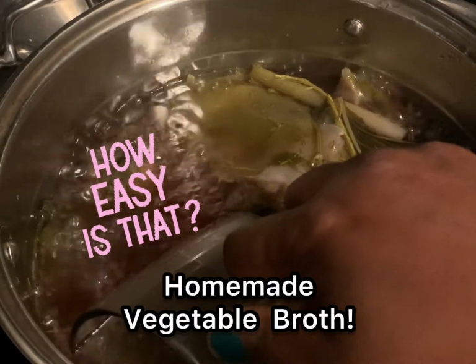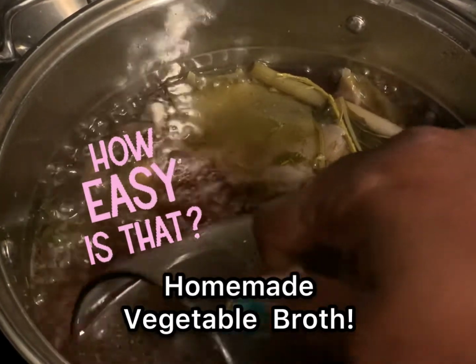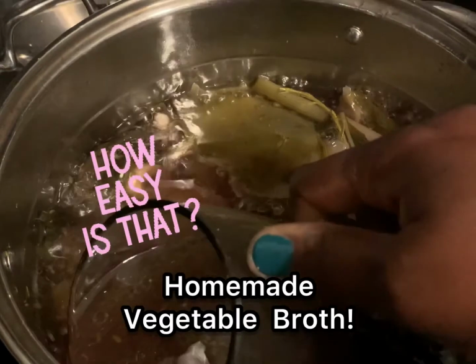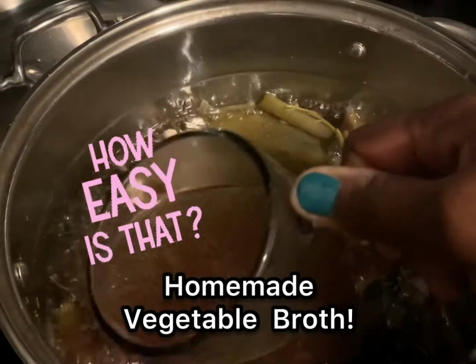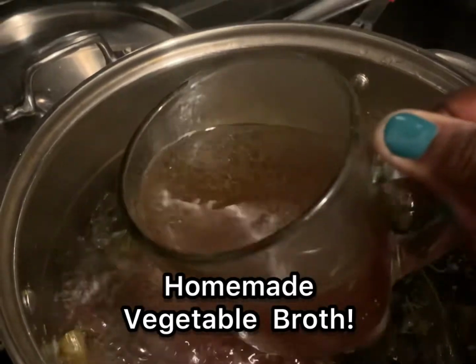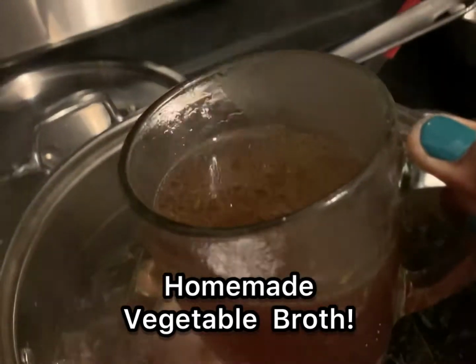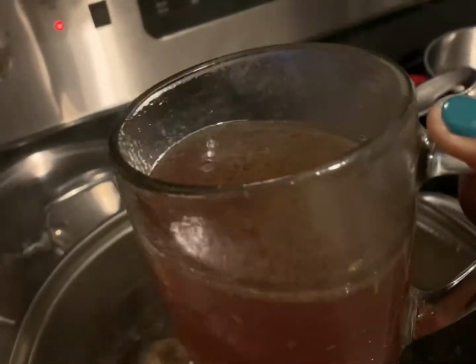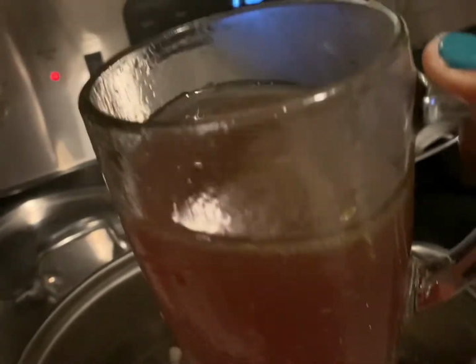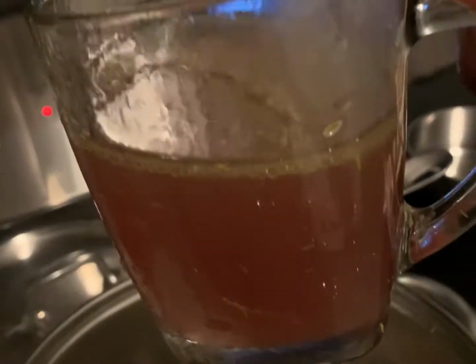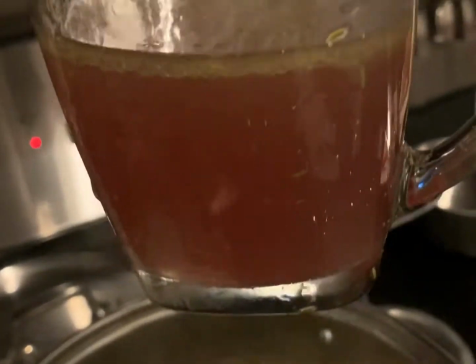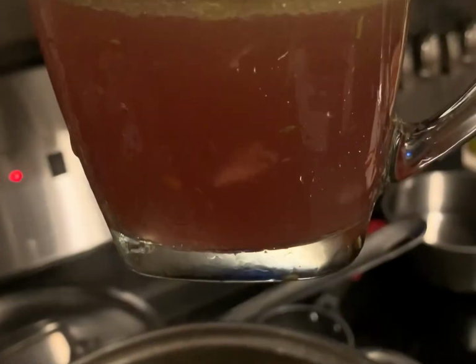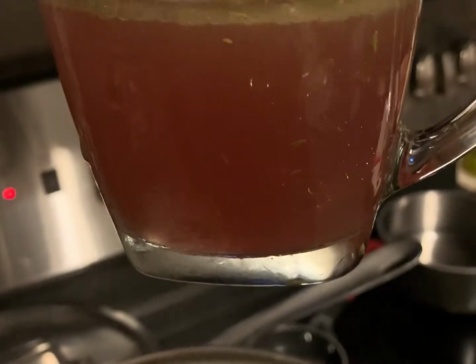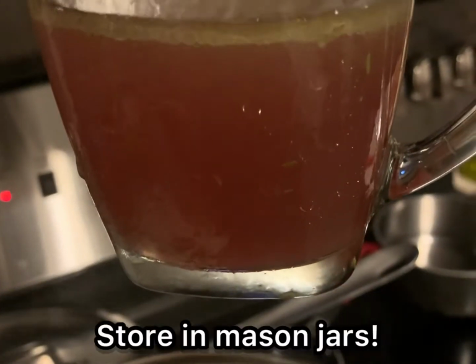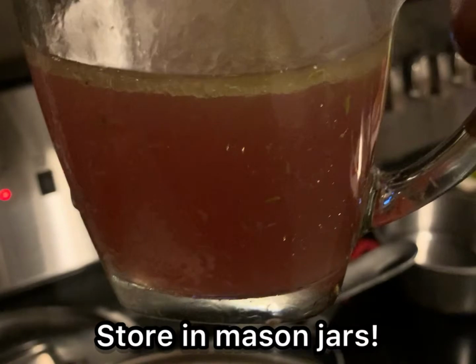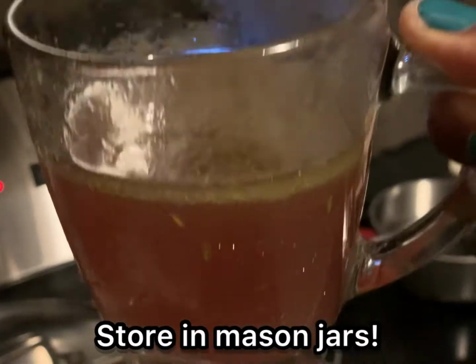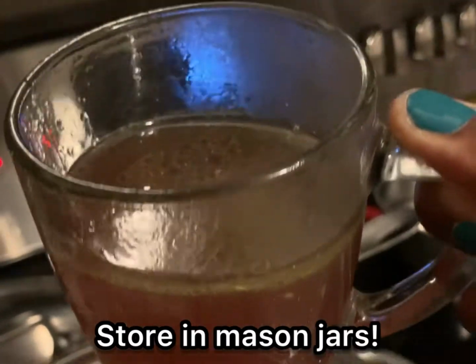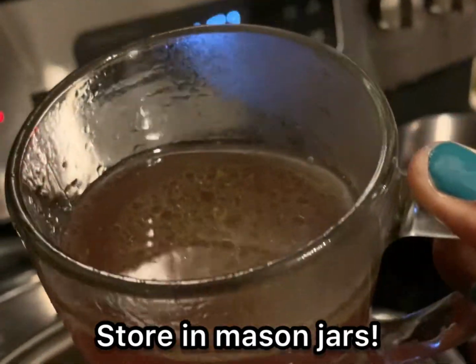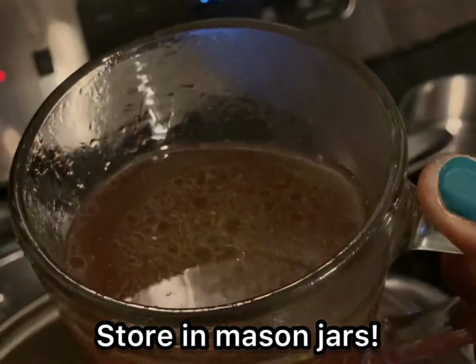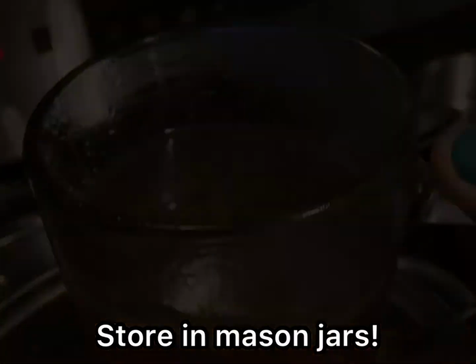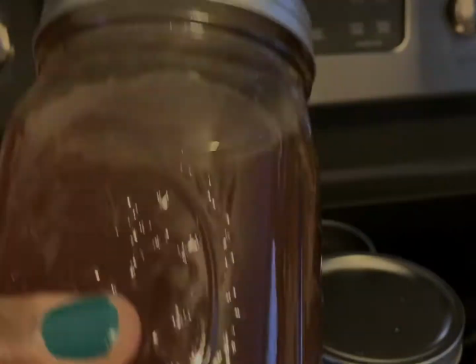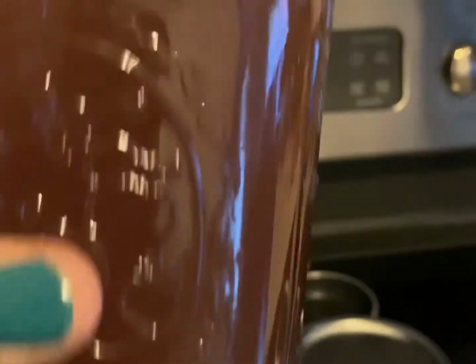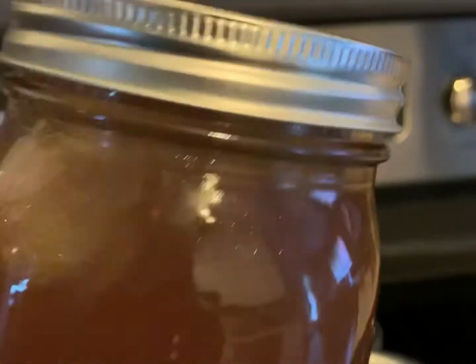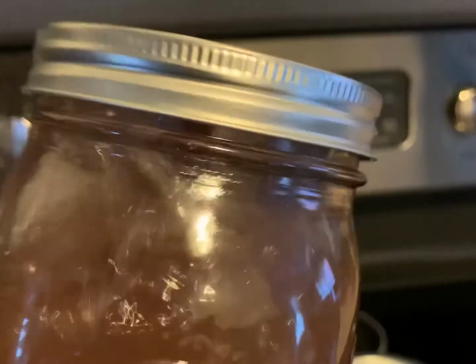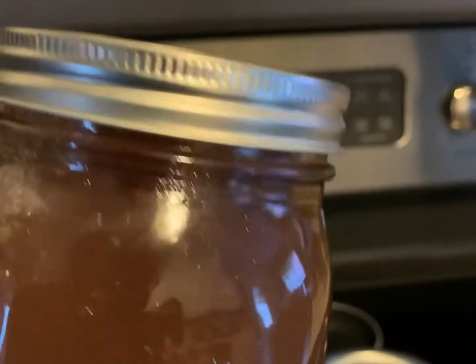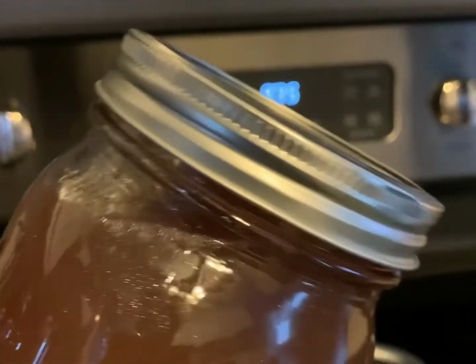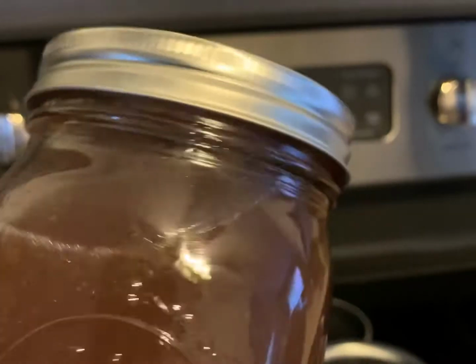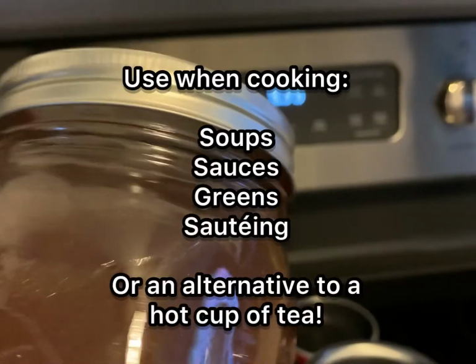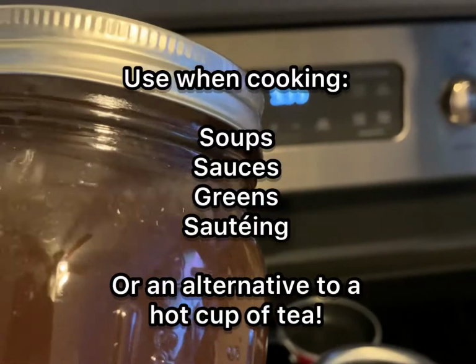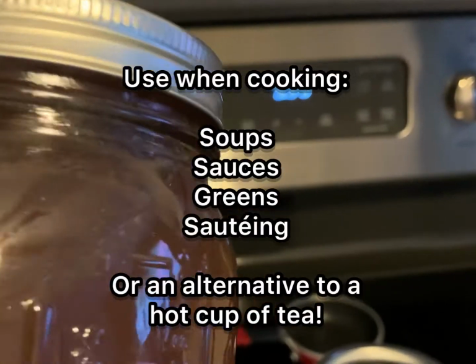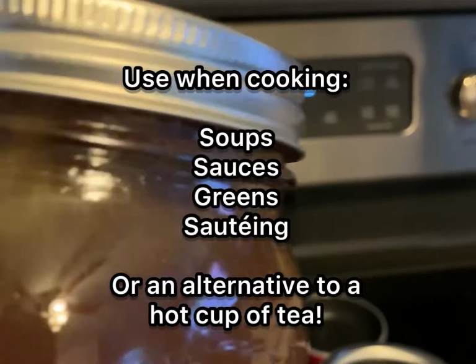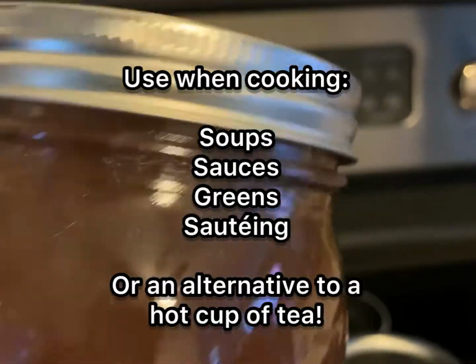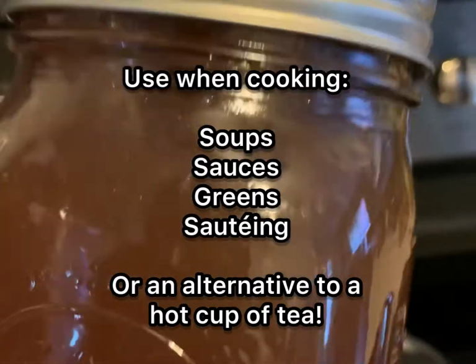Look at how rich that looks. It is so delicious, guys. I'm going to store this in my mason jars so I can have it ready anytime I need to use it when I'm making soups, sauces, greens, or even sauteing.